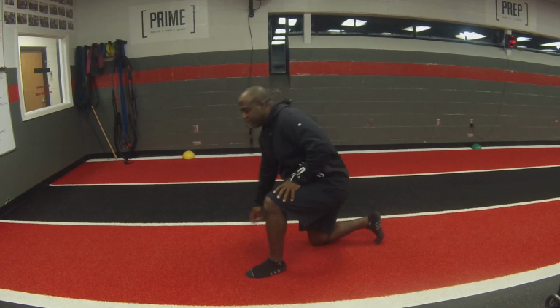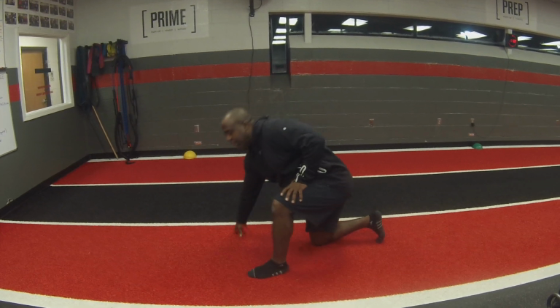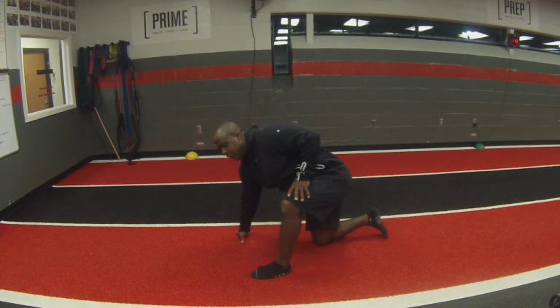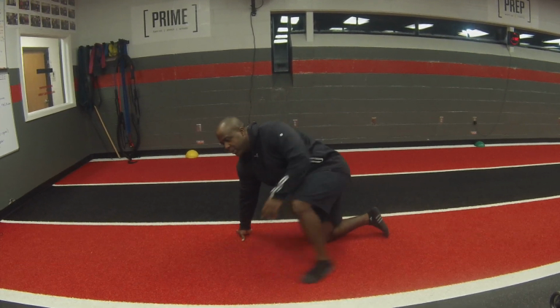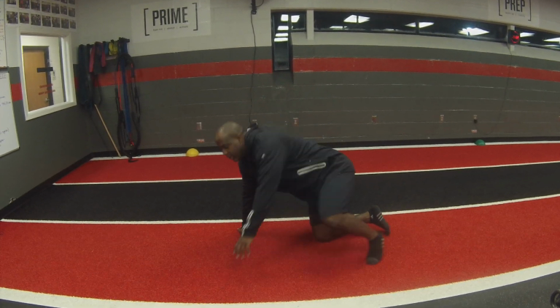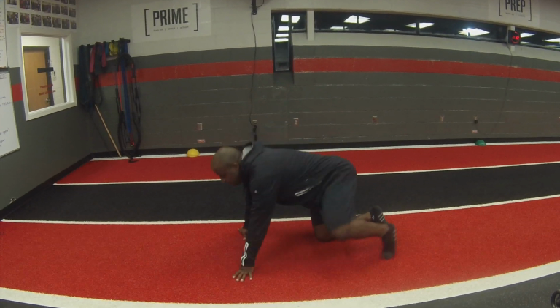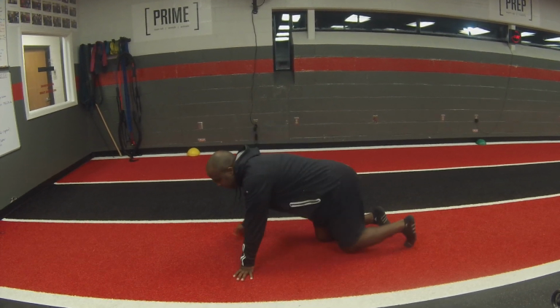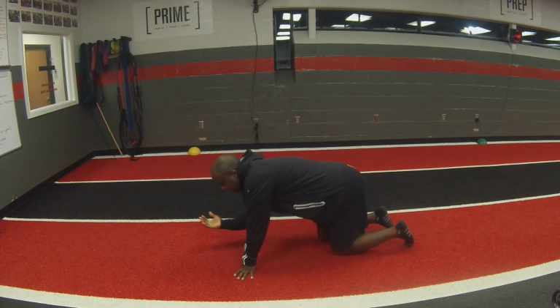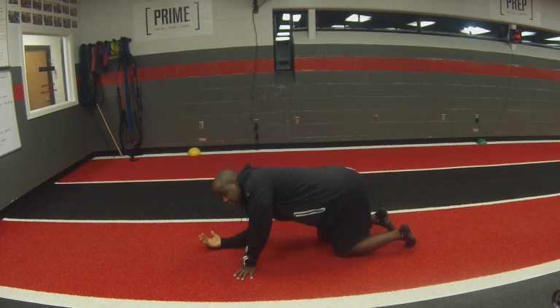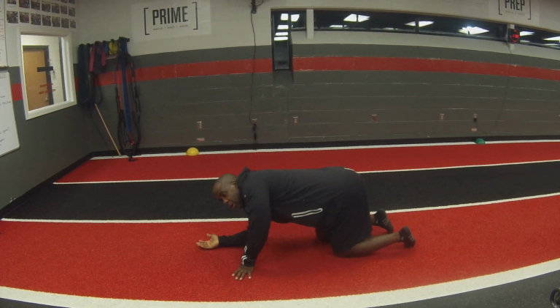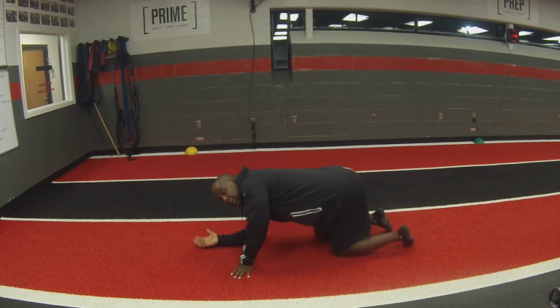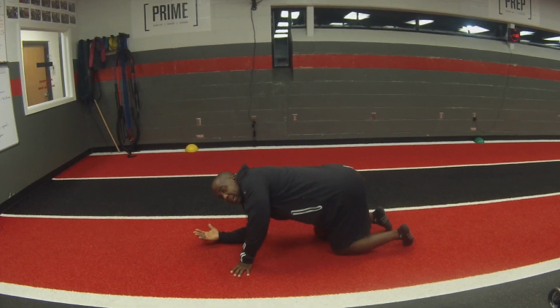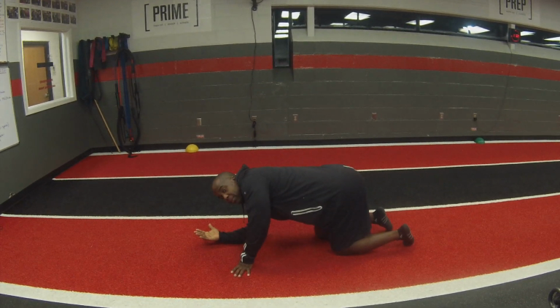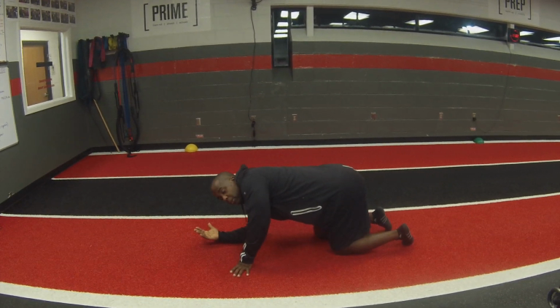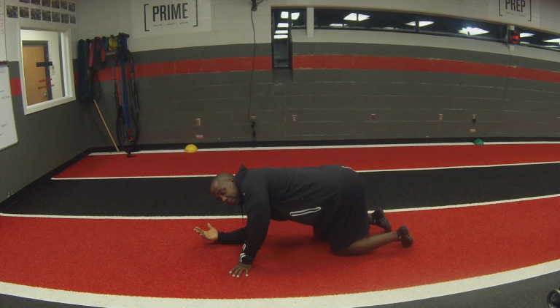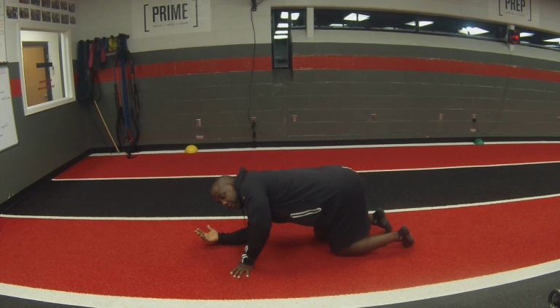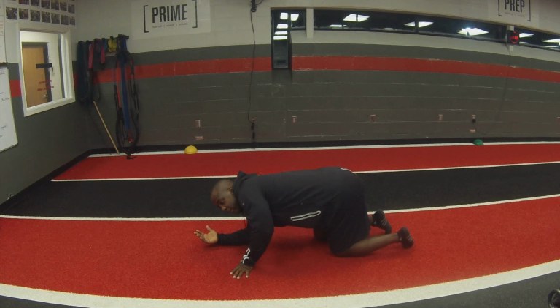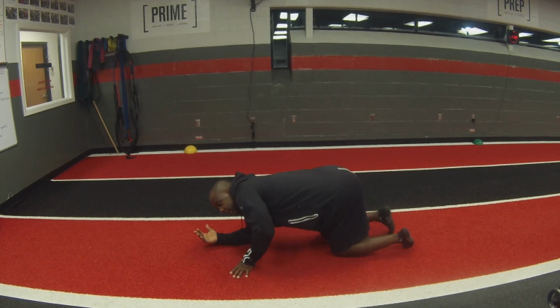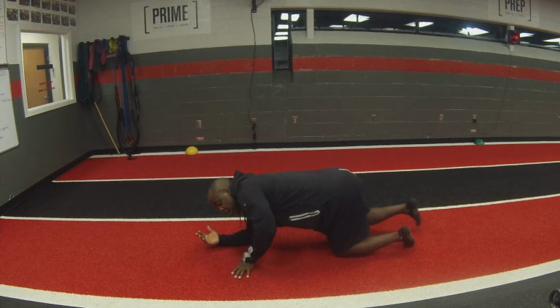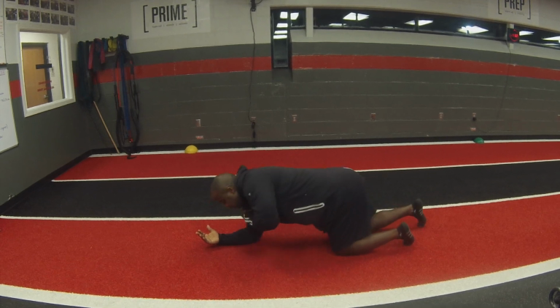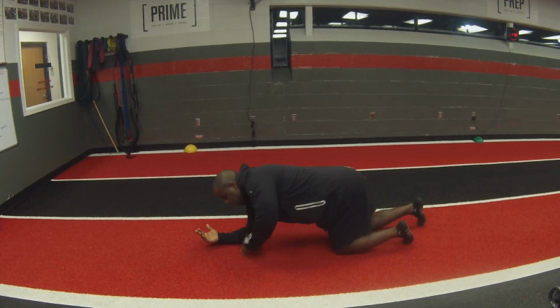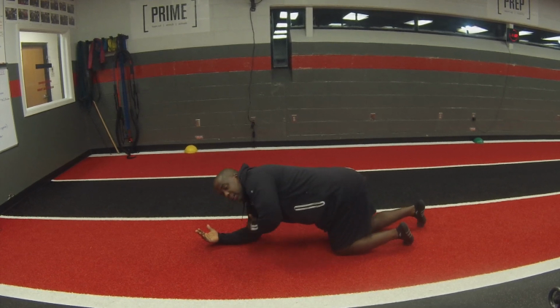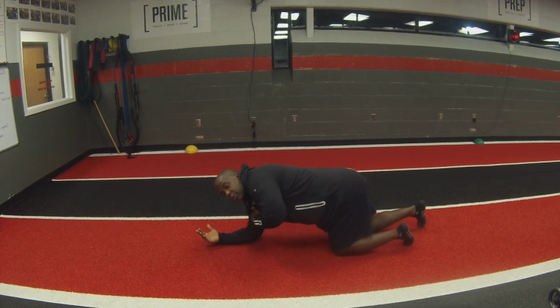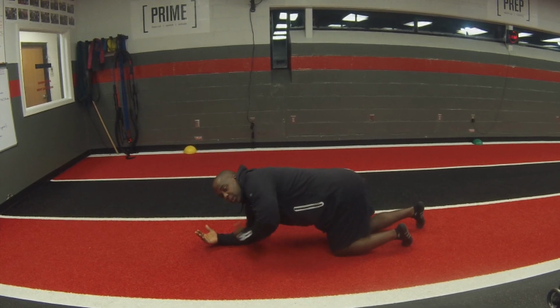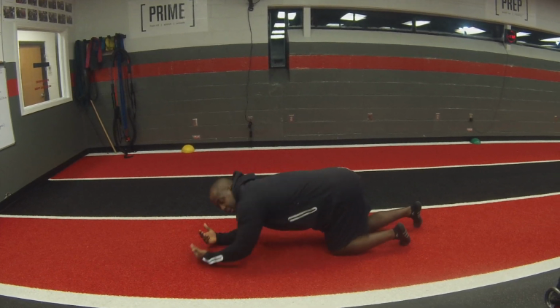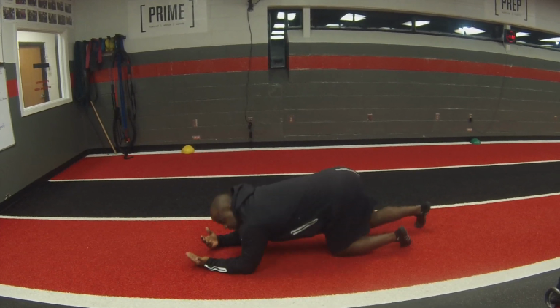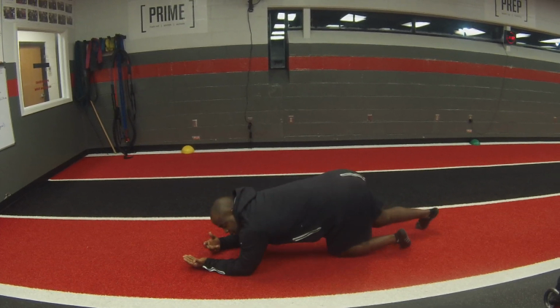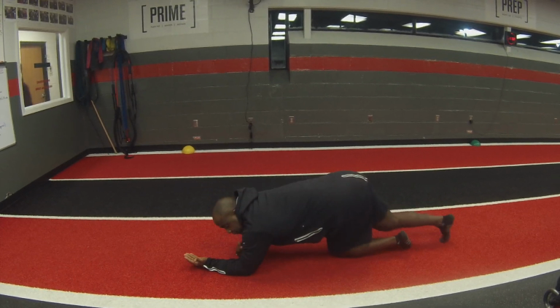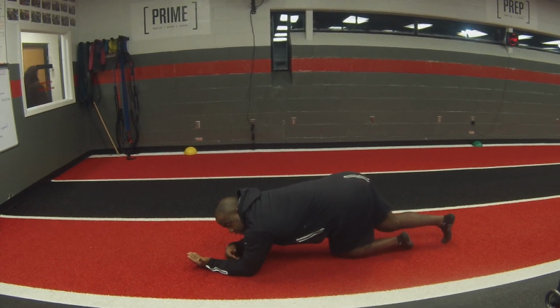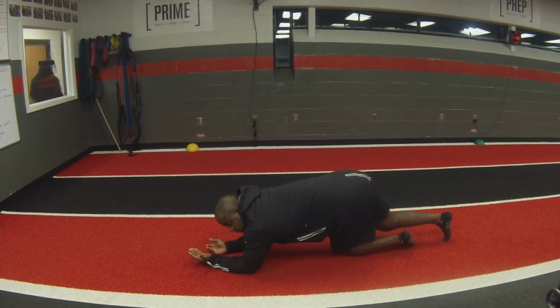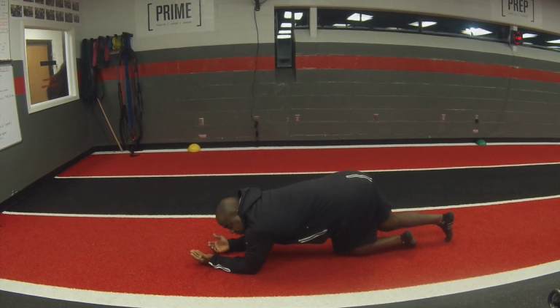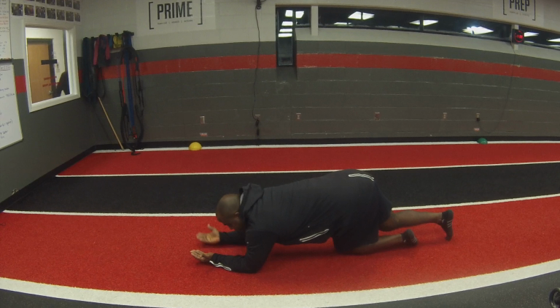So with that first cue, you're going to go down. I want your palms up in the air, elbows directly under your shoulder. Palm up, elbow directly under your shoulder.